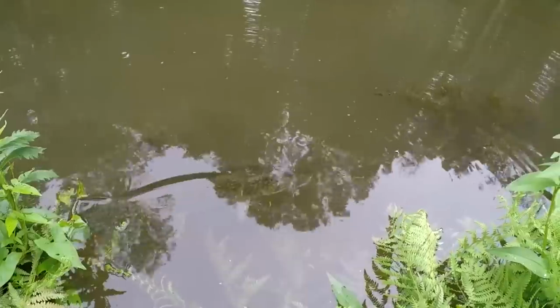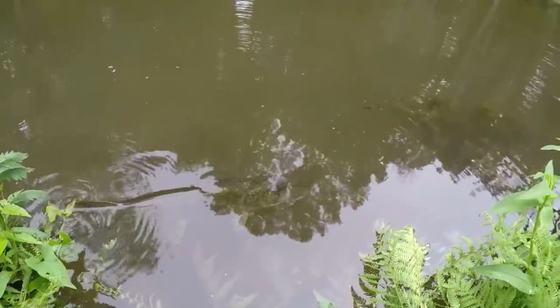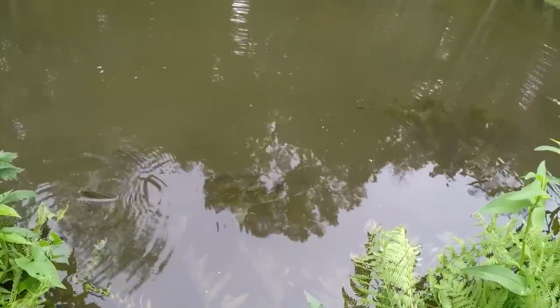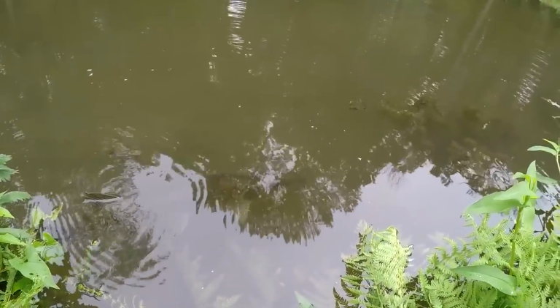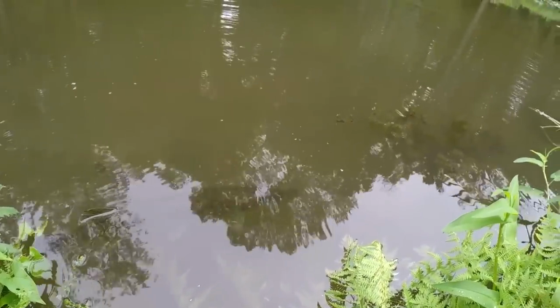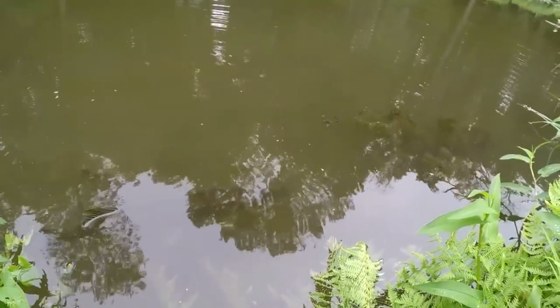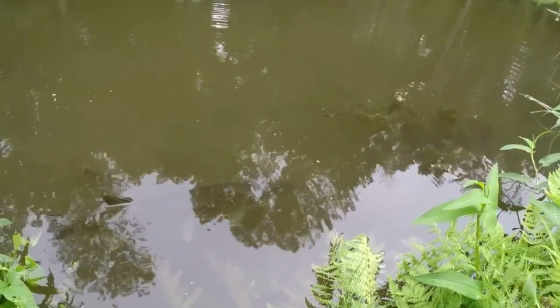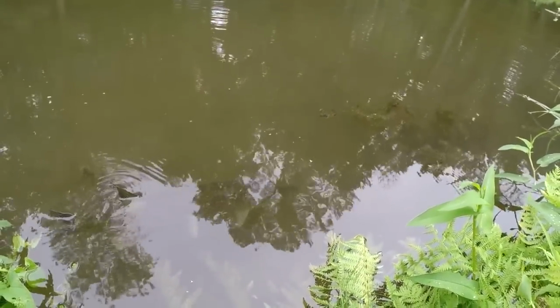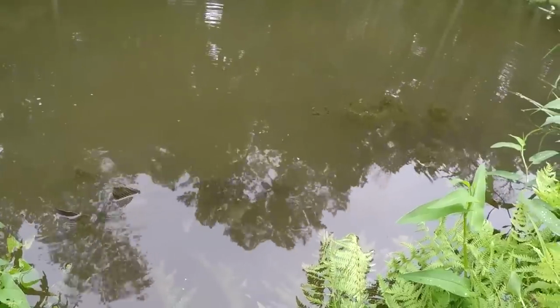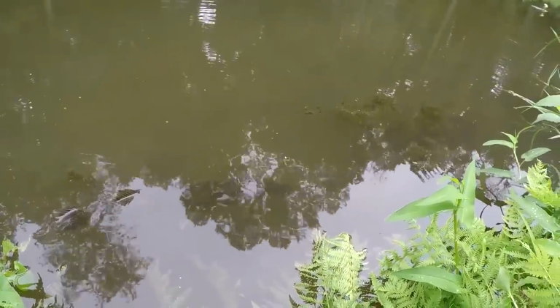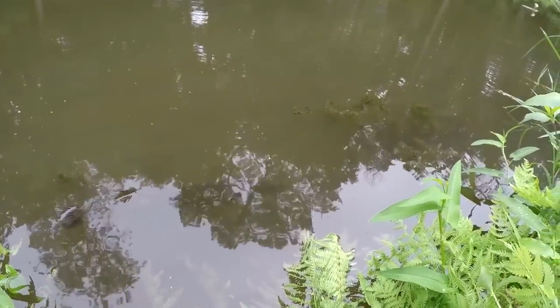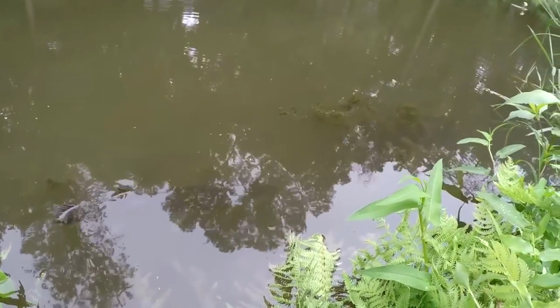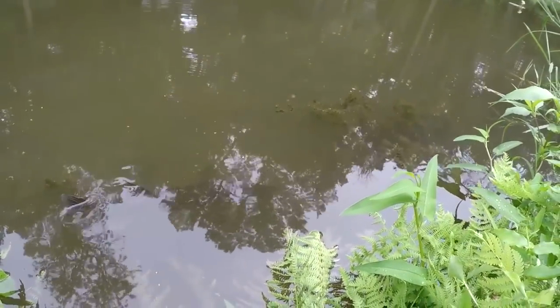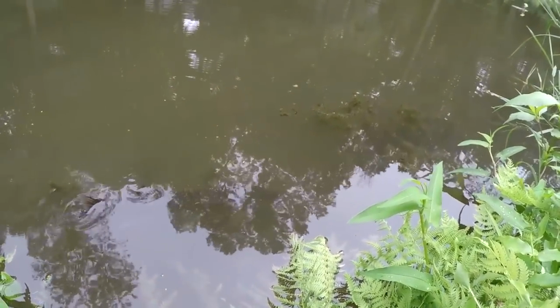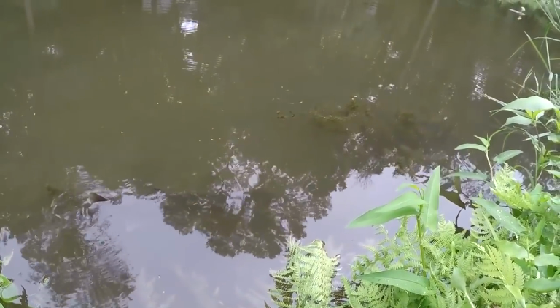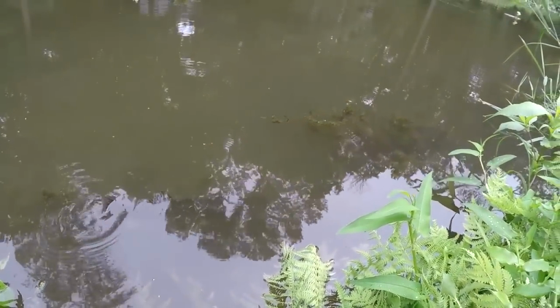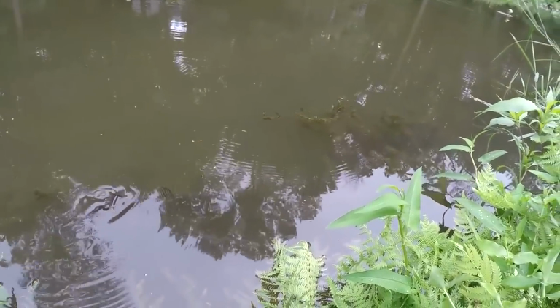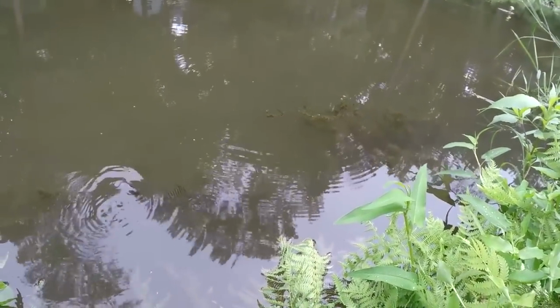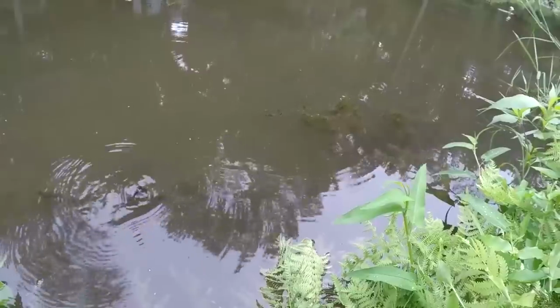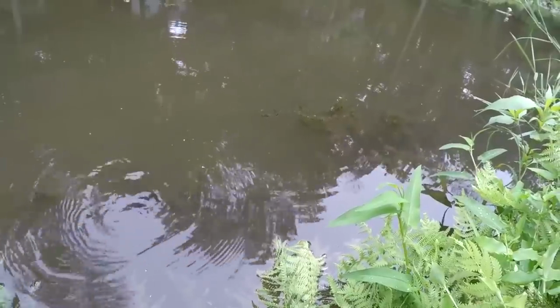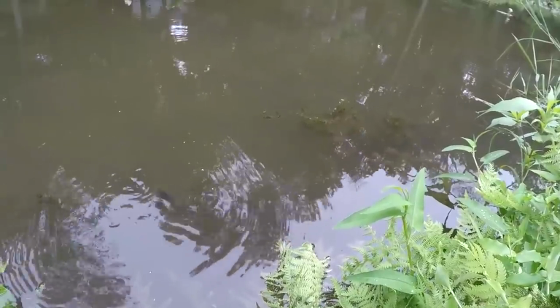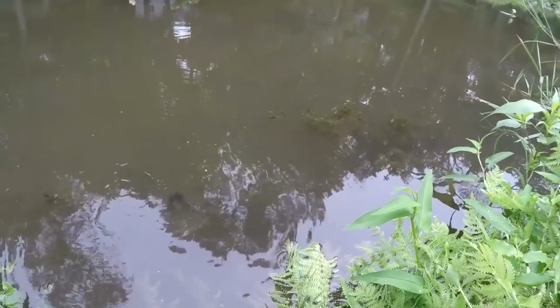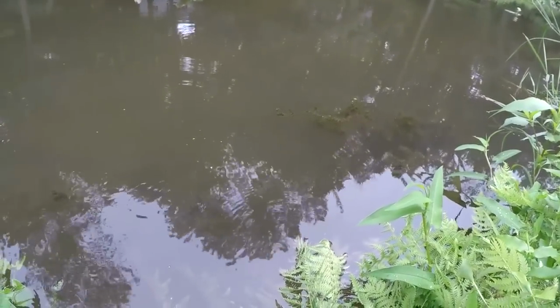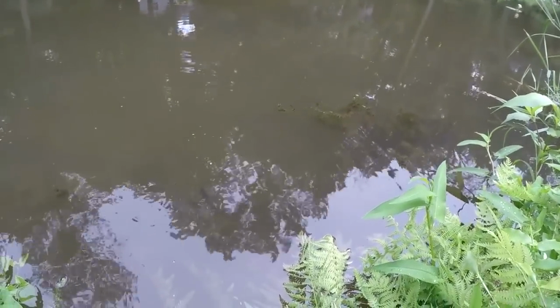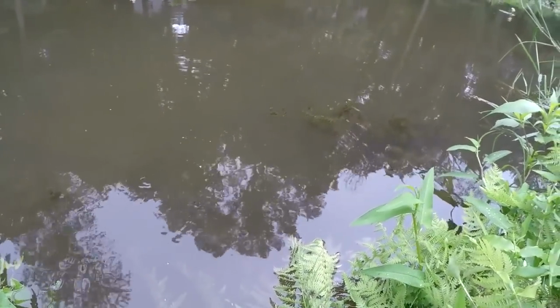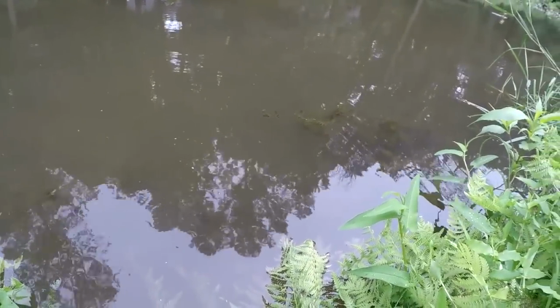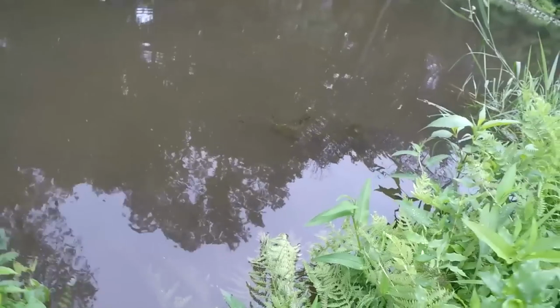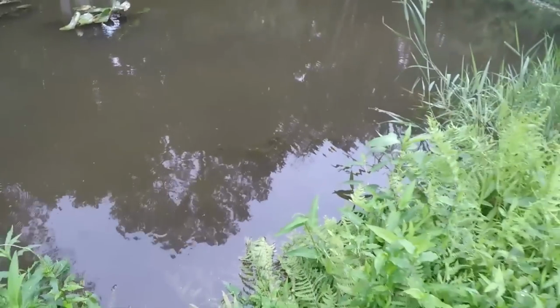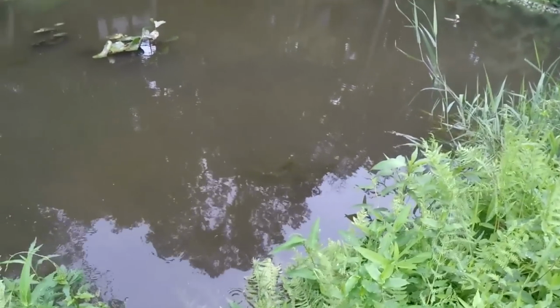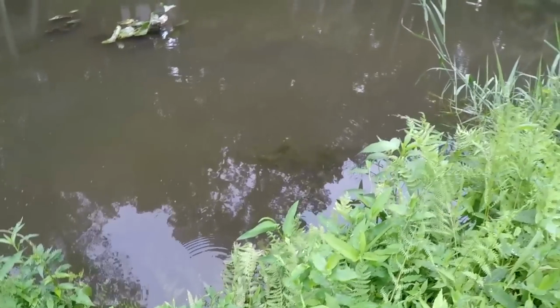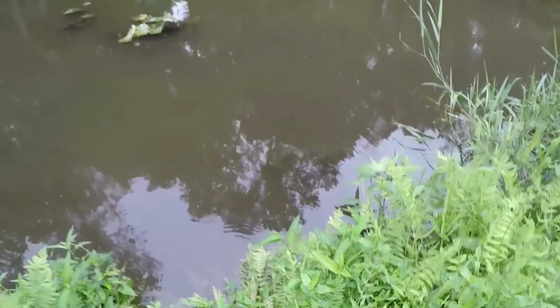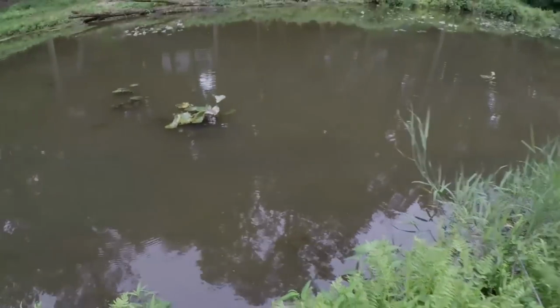Oh yeah, look at that! Wow, that was a nice pickerel — smoked that janko. That's crazy. First fish of the day — hell yeah!